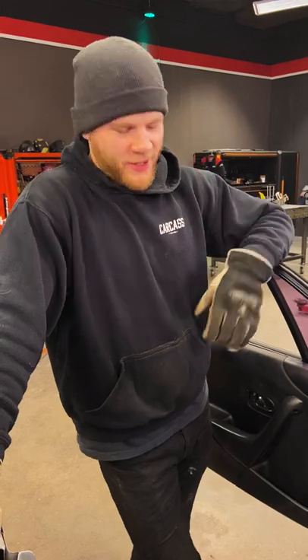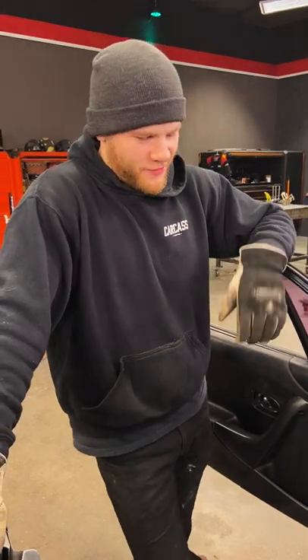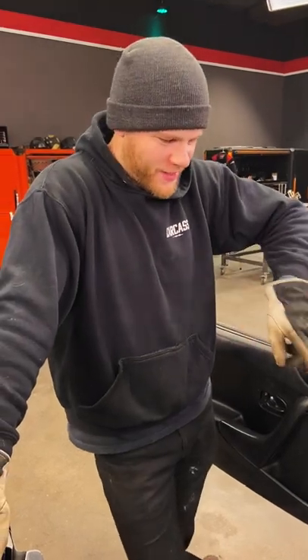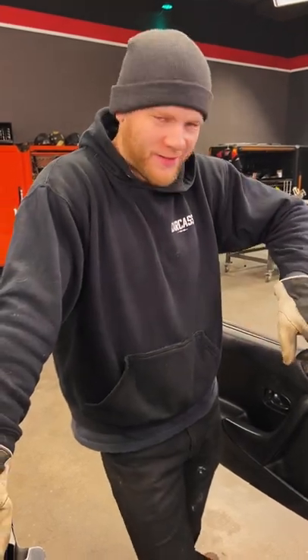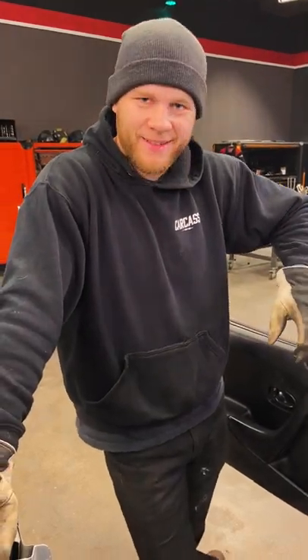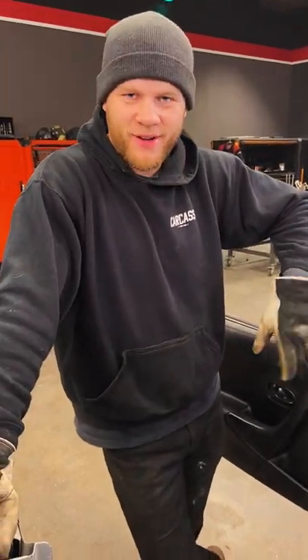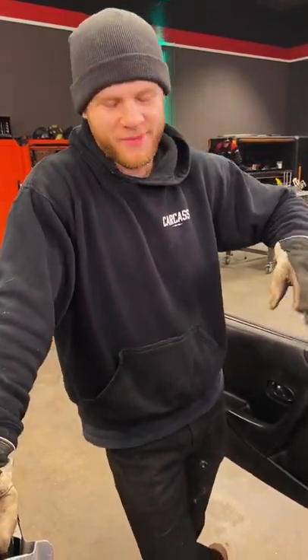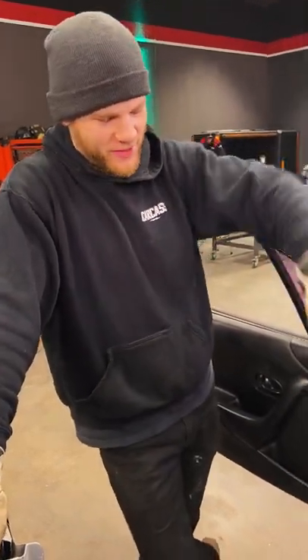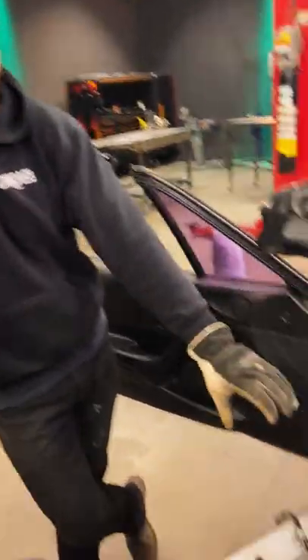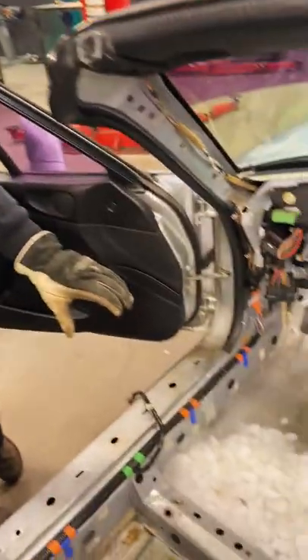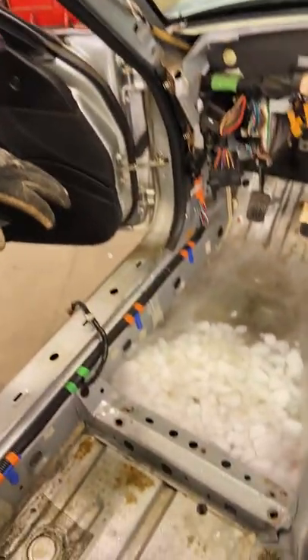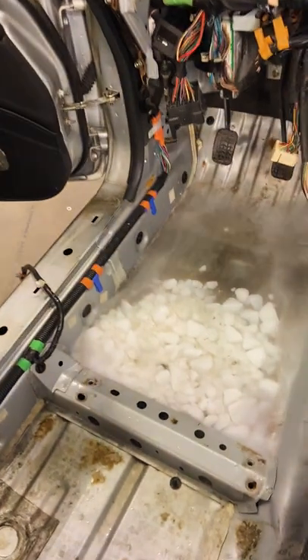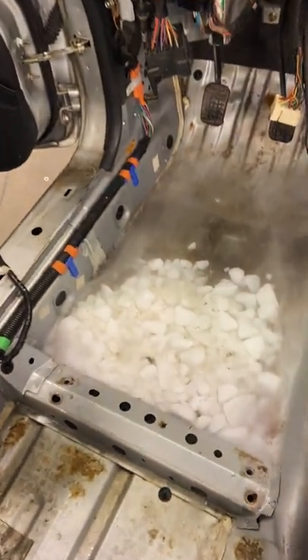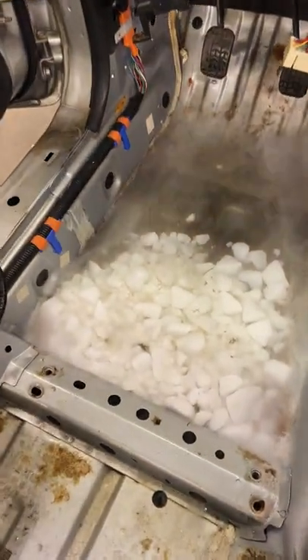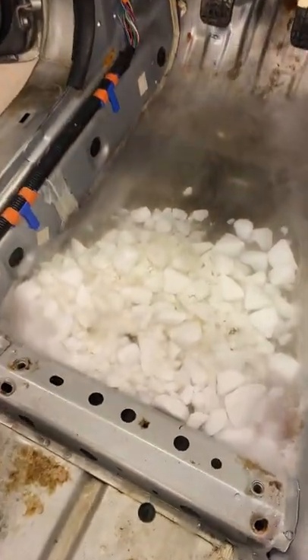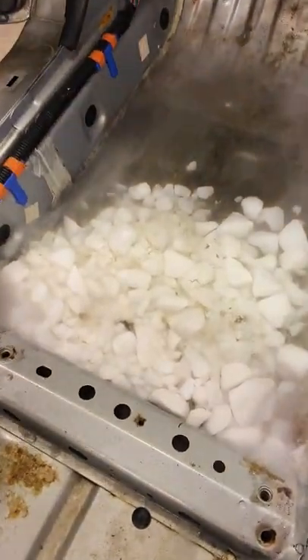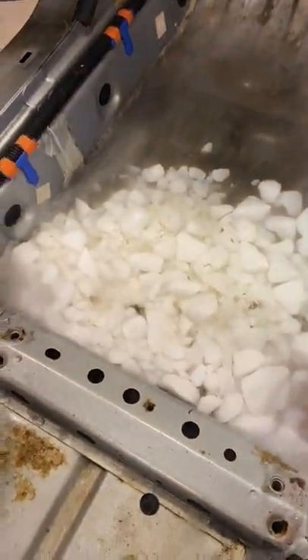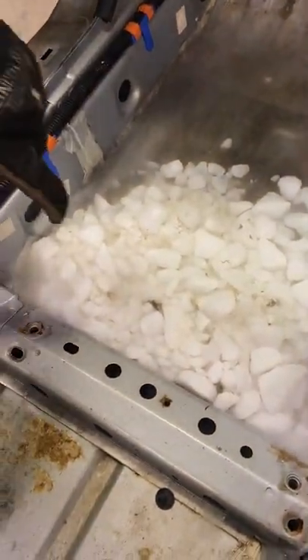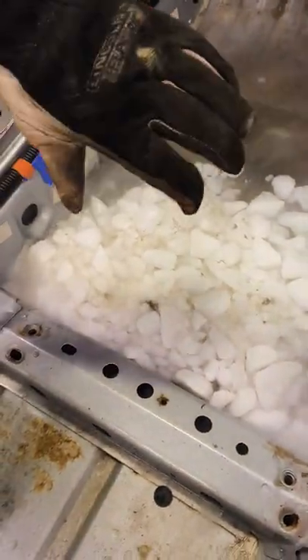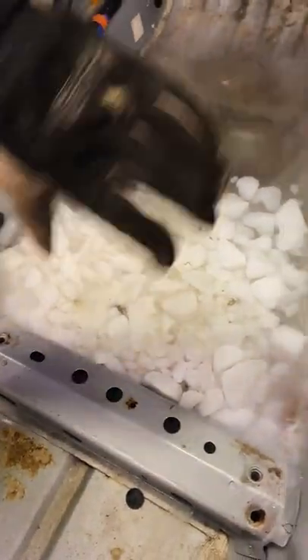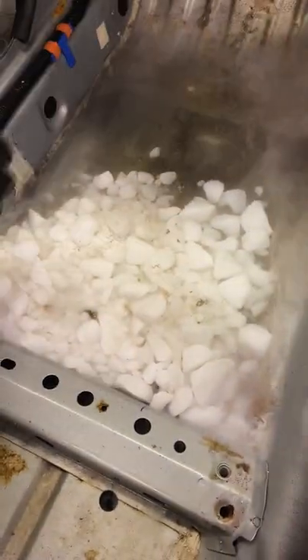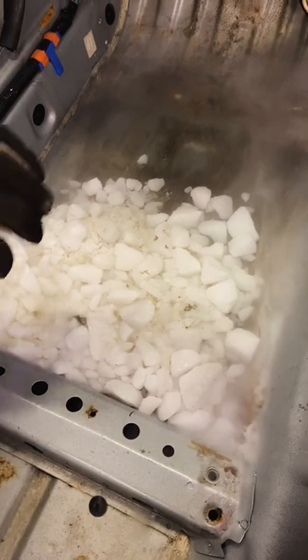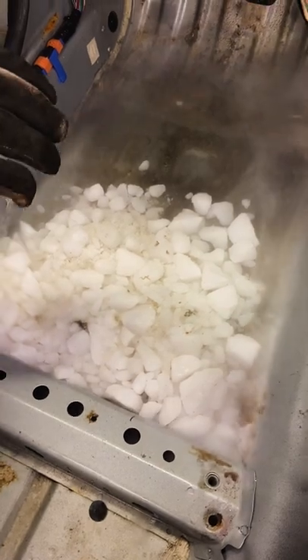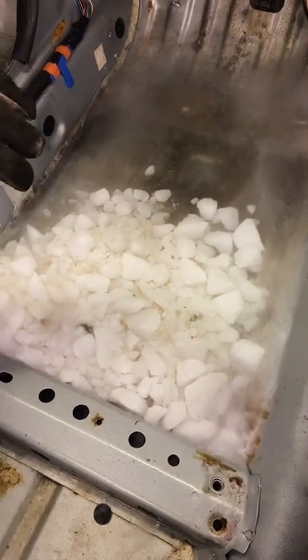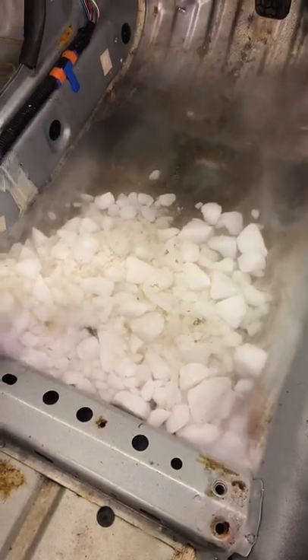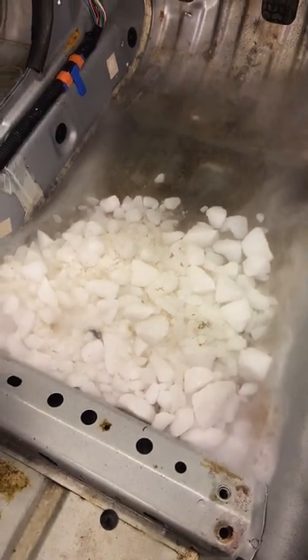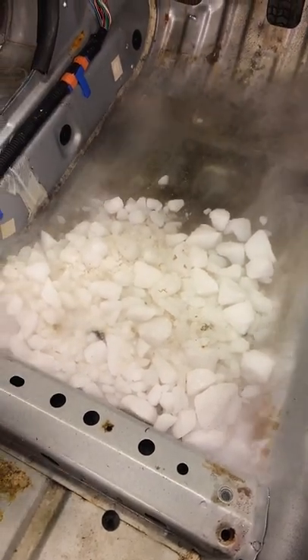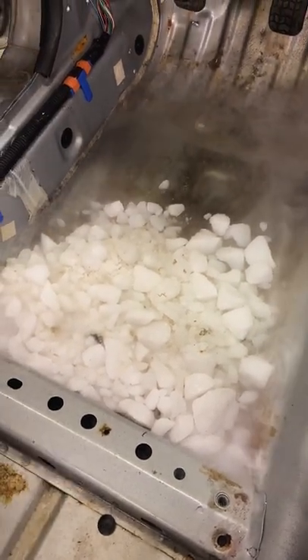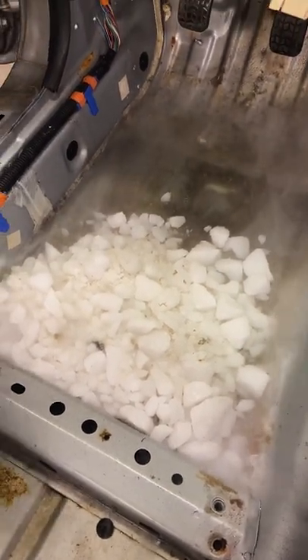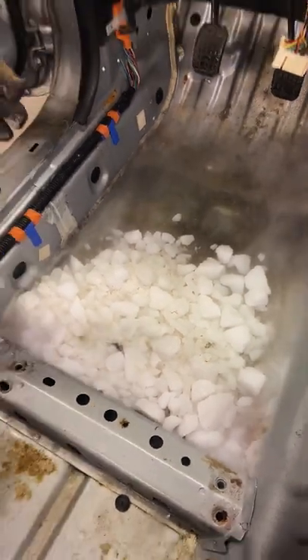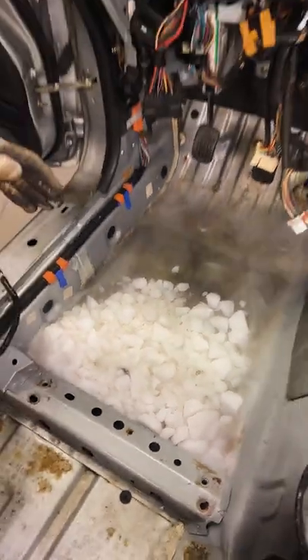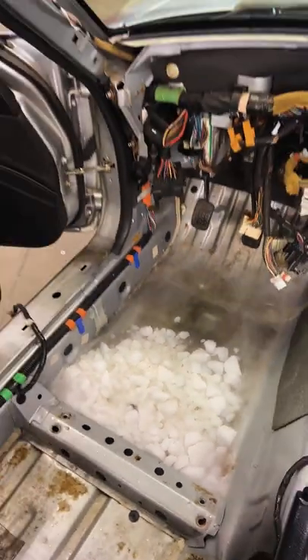We're taking sound deadening out of this car and we have a bunch of dry ice, which is a solid form of CO2. The reason why it gasses out like this is because it's going through sublimation, which means it's going from a solid straight to a gas and skipping the liquid phase.